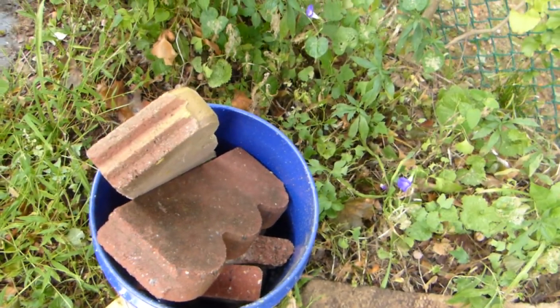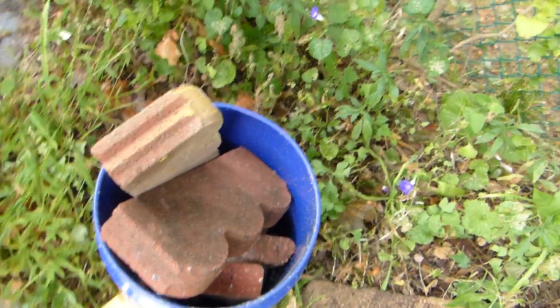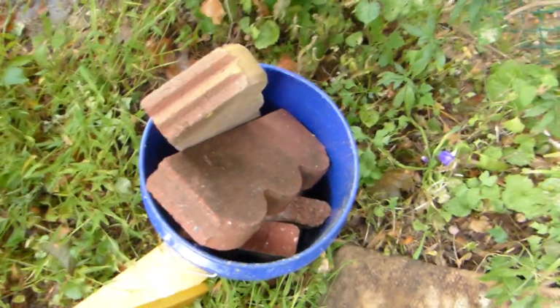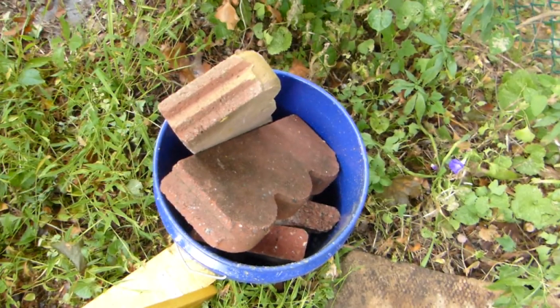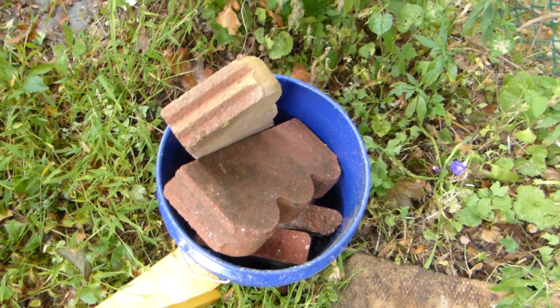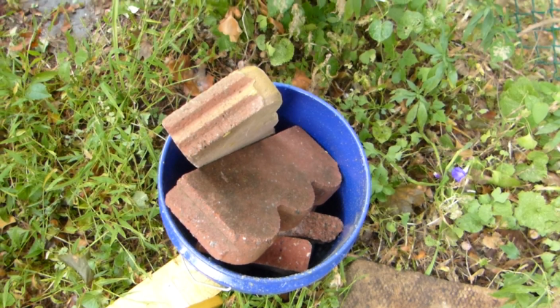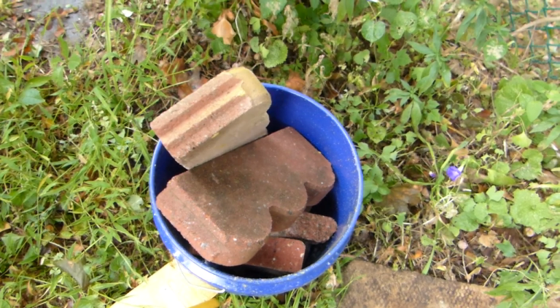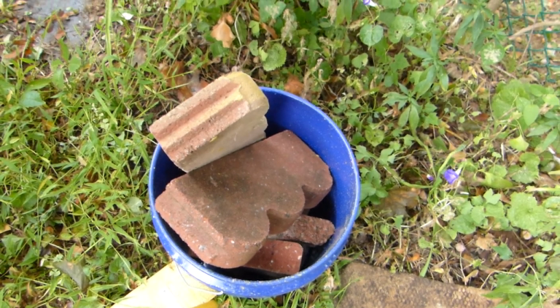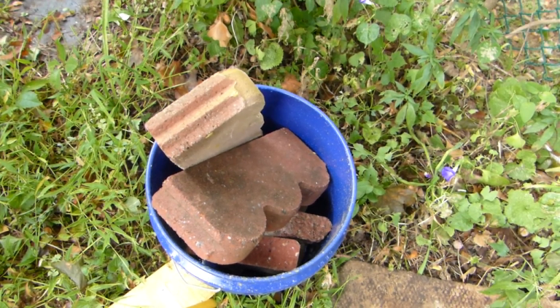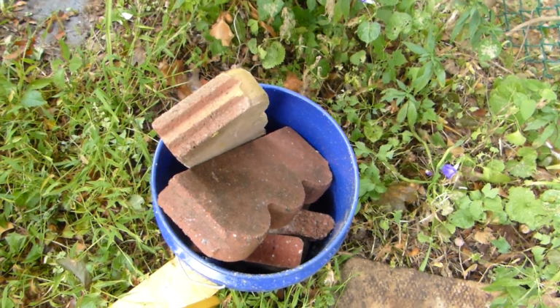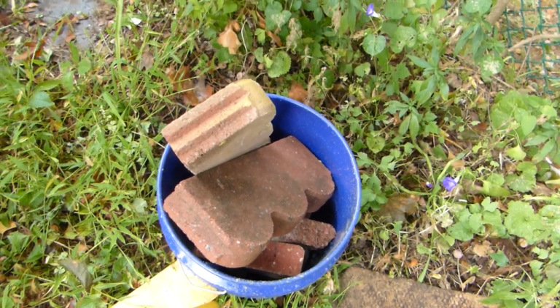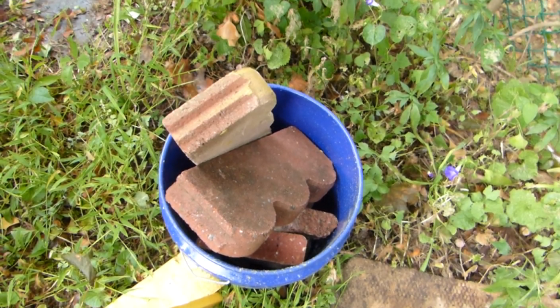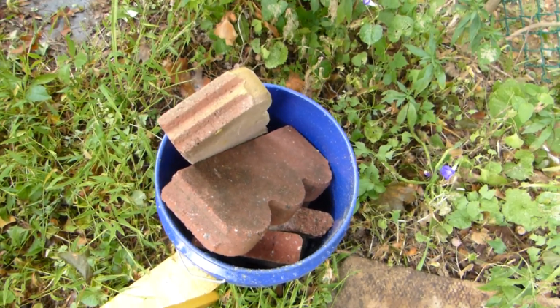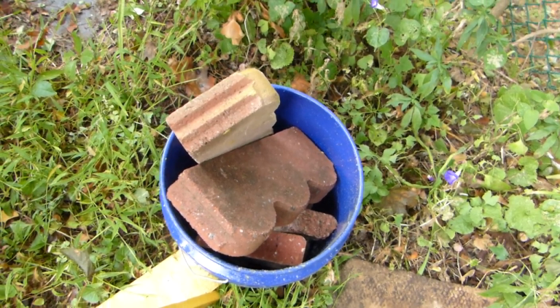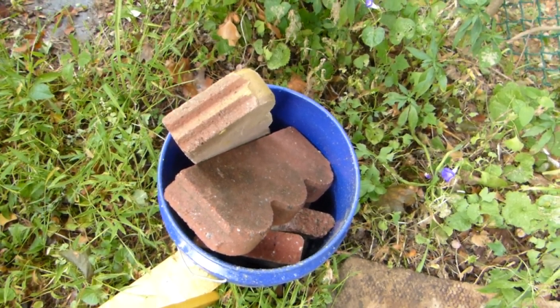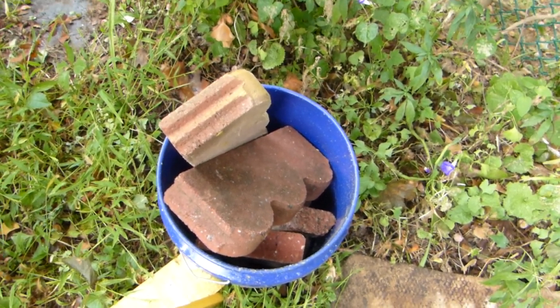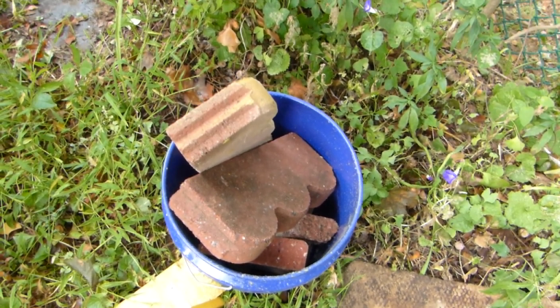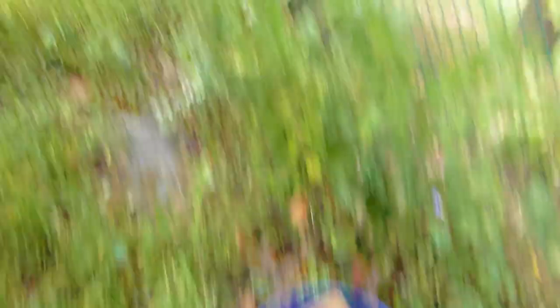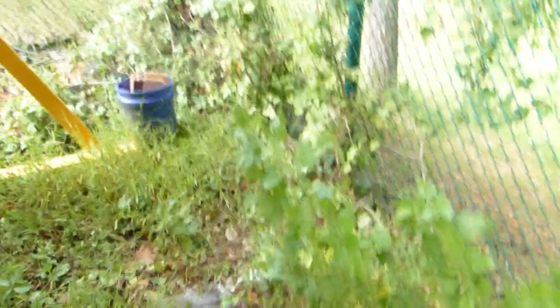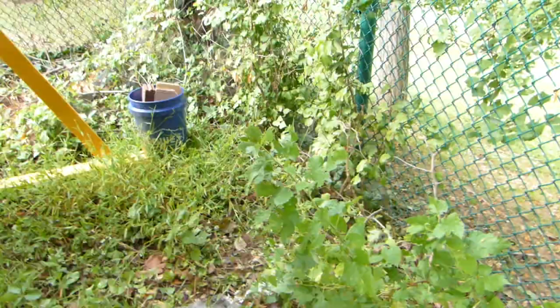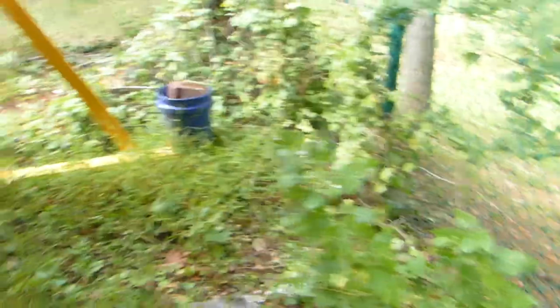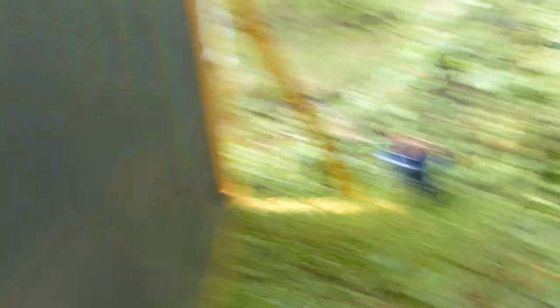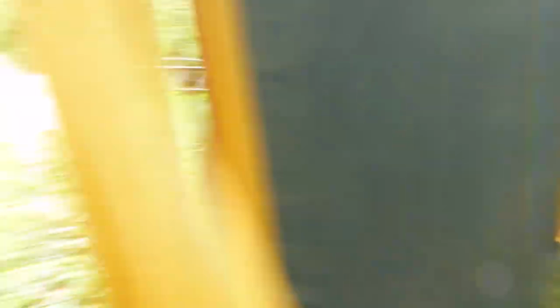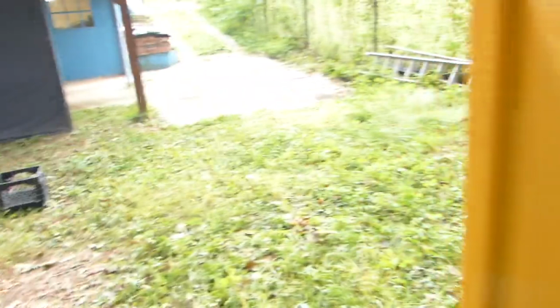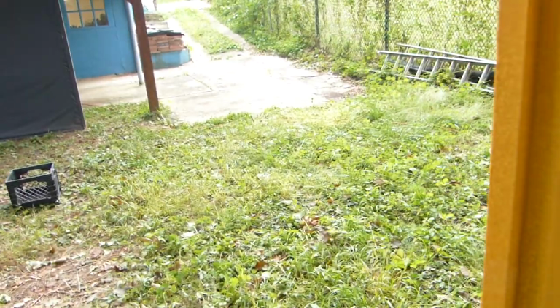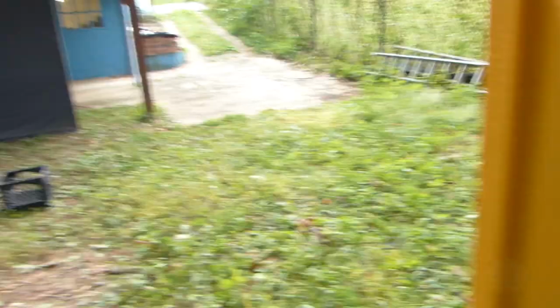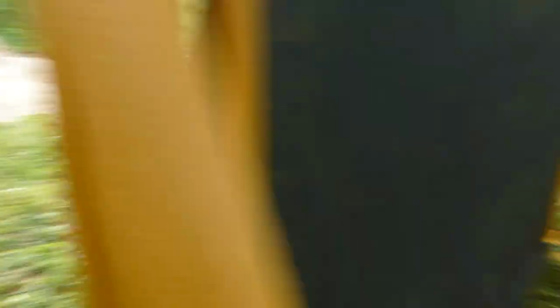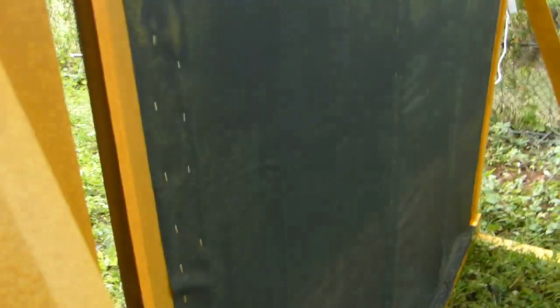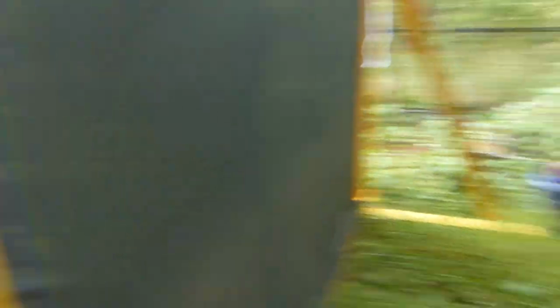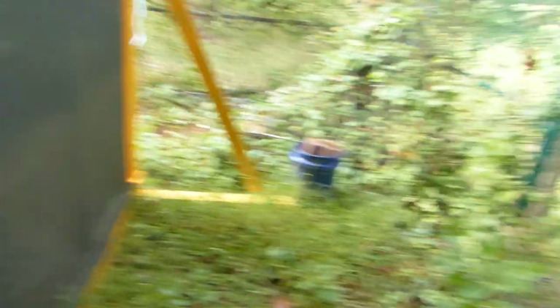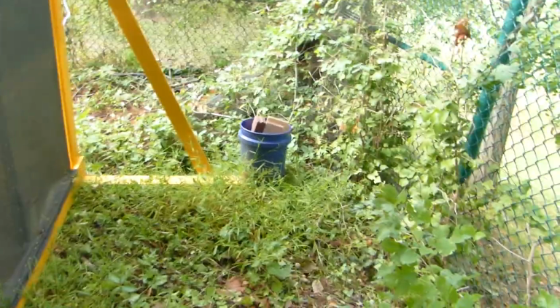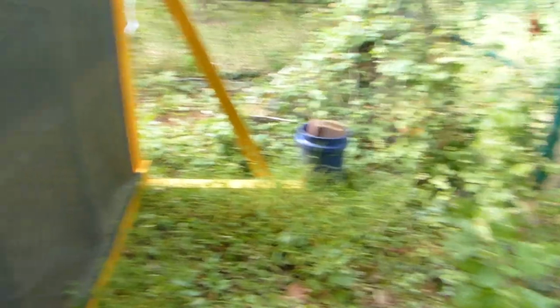Now these buckets are actually bolted down to the platforms here, and I use bricks to keep it in. Now if you cement it, you're making it permanent. If you don't cement it and just throw bricks in, it's very easy to move. I was able to move it from here over to here by myself.